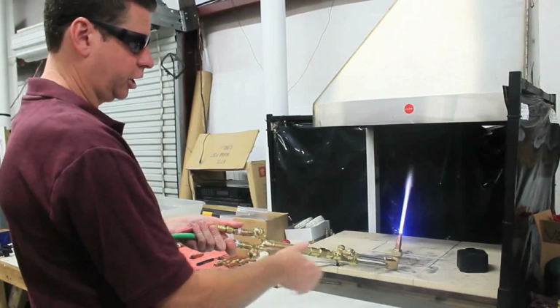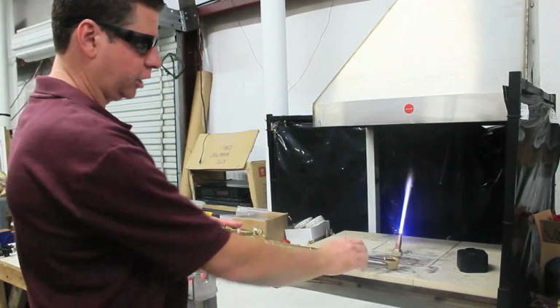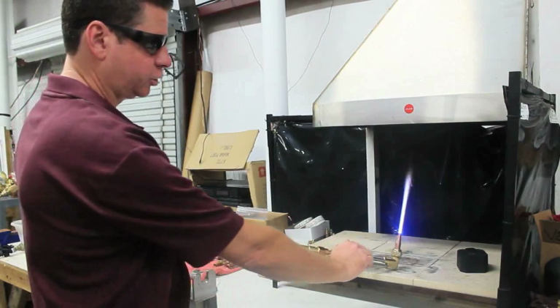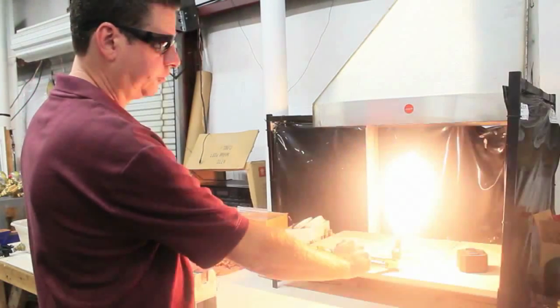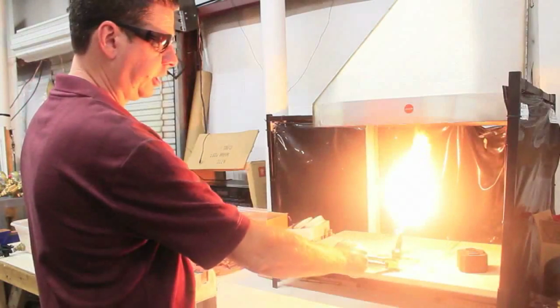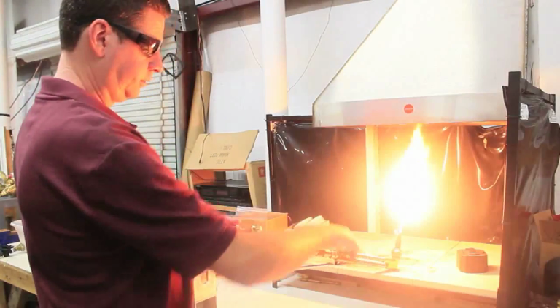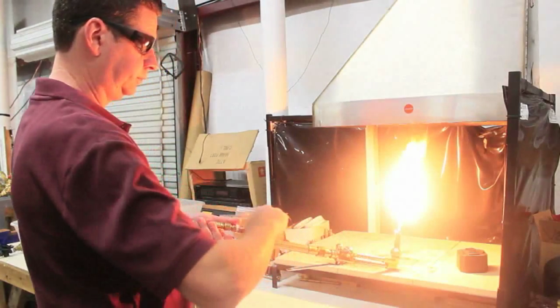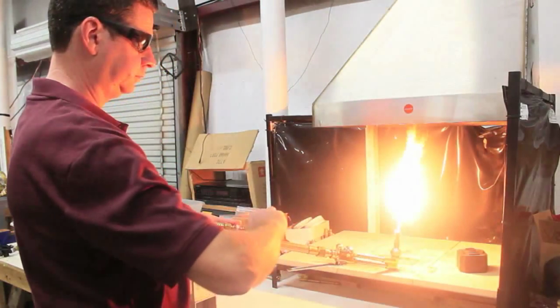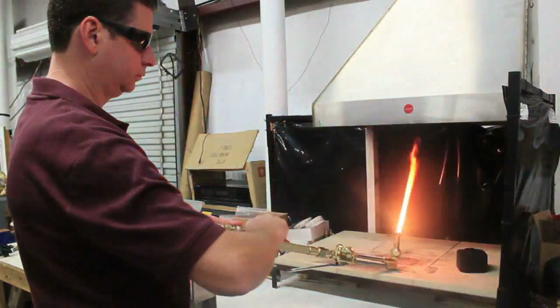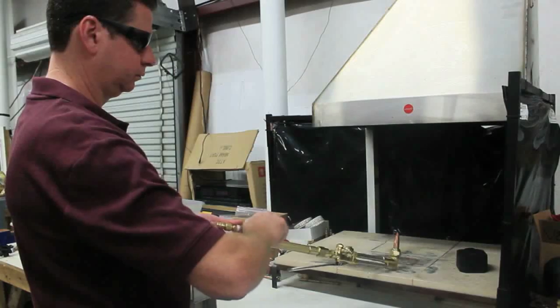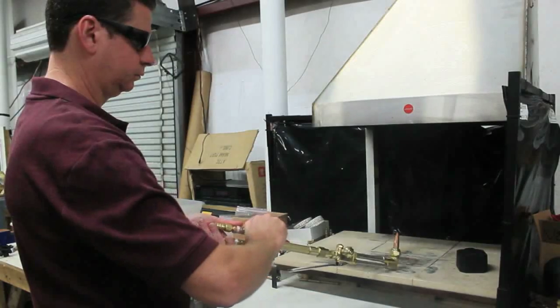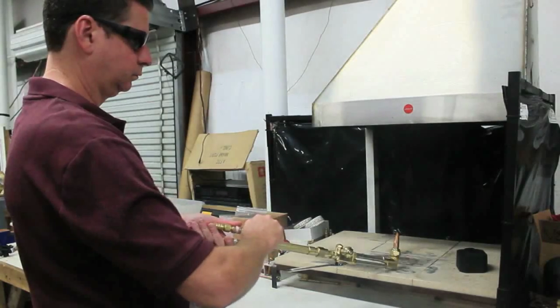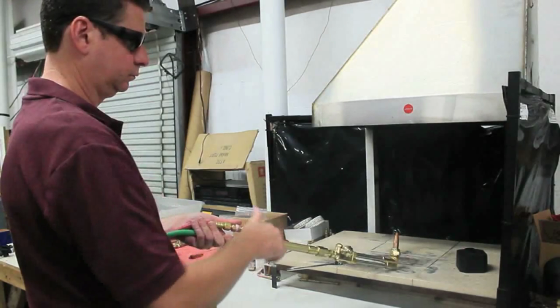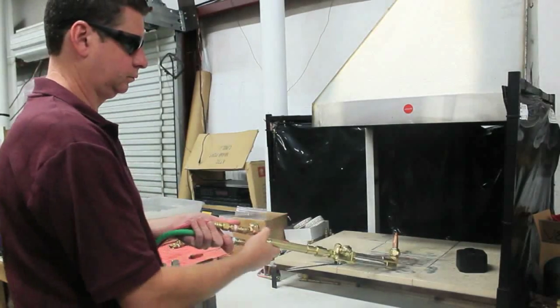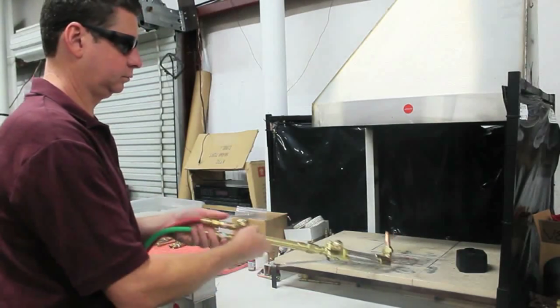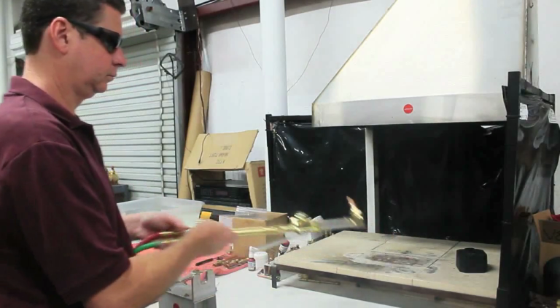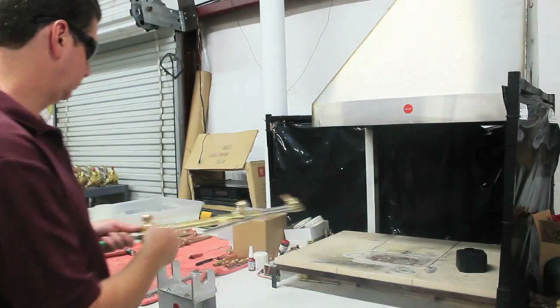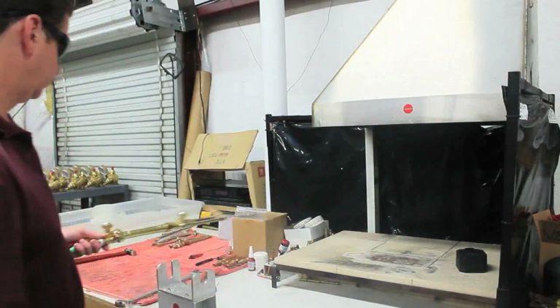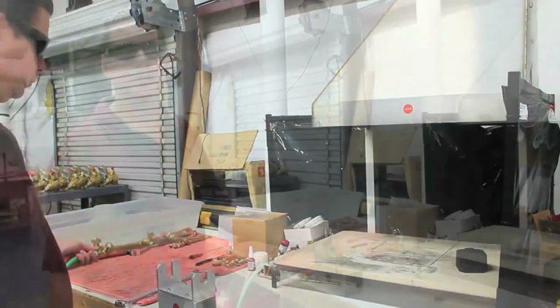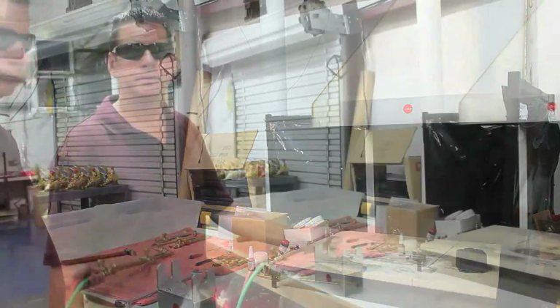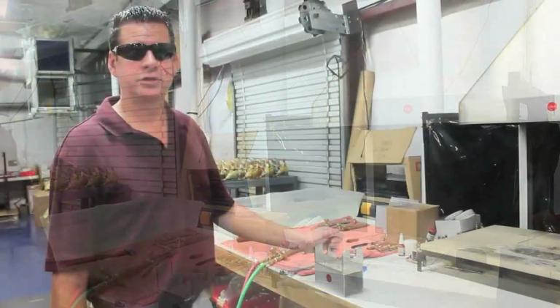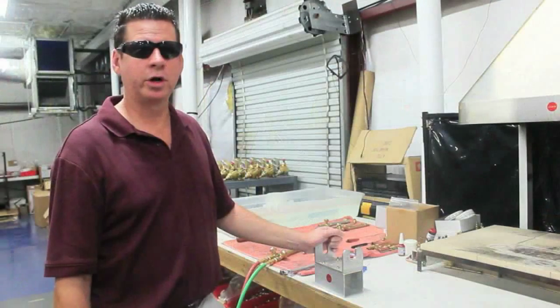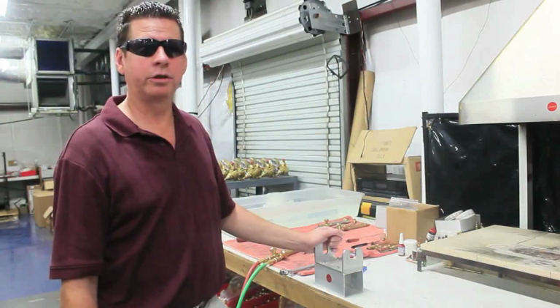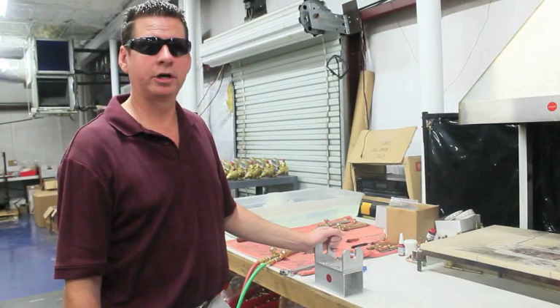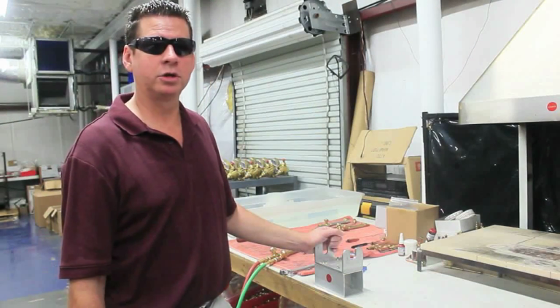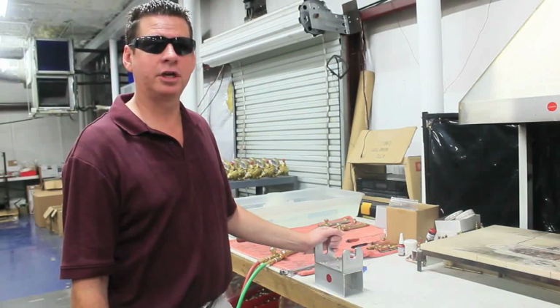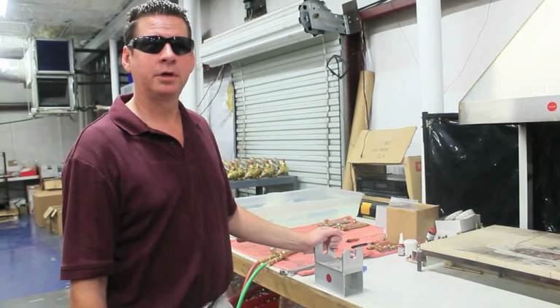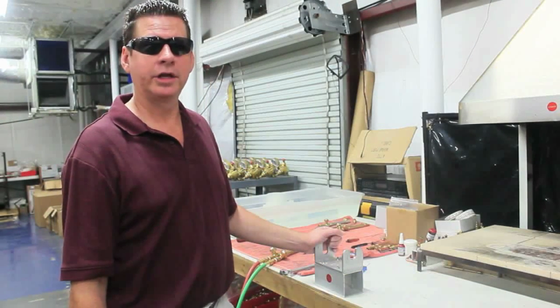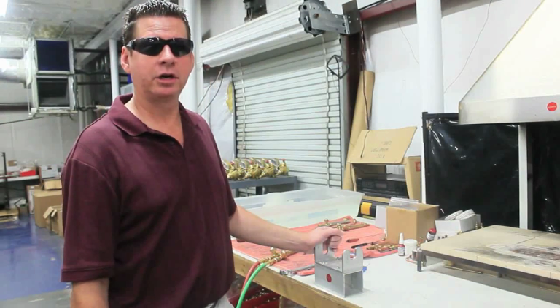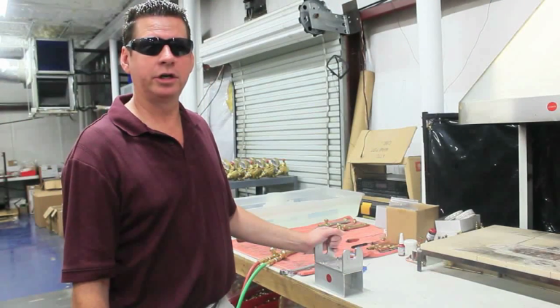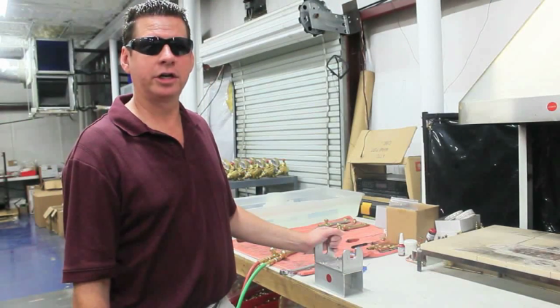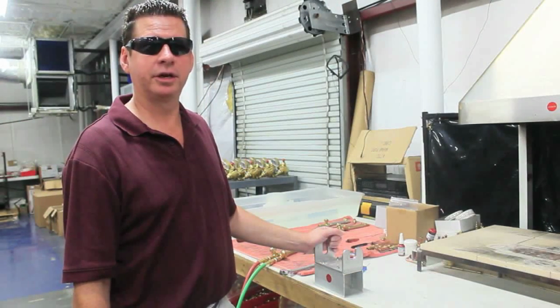Cutting oxygen is working fine. This is Greg with American Torch Tip, and that's how to clean your cutting tip.